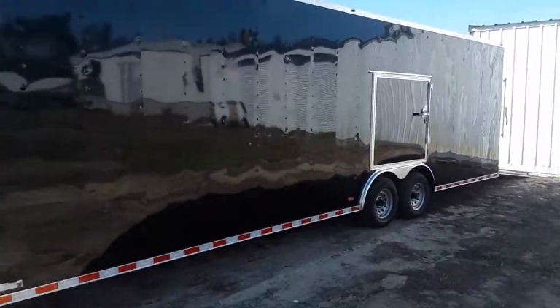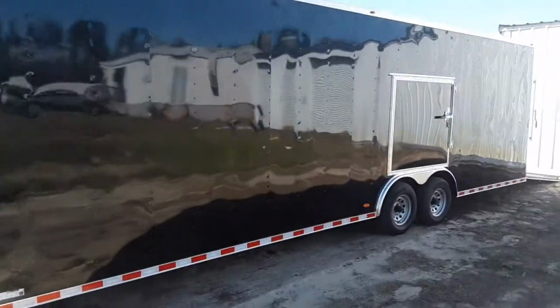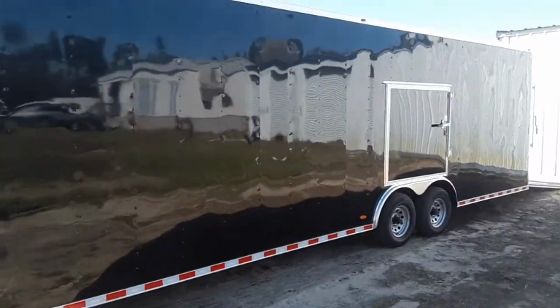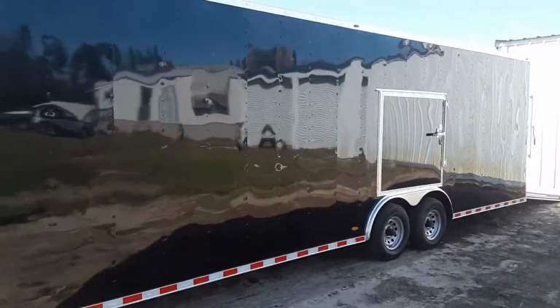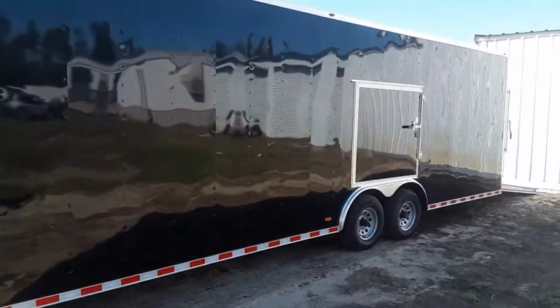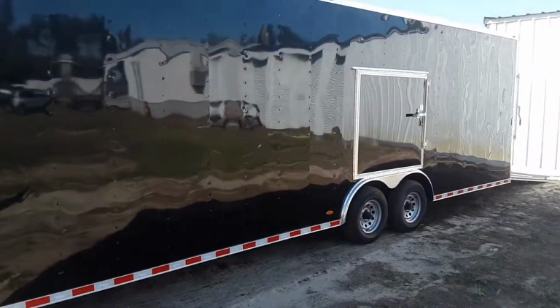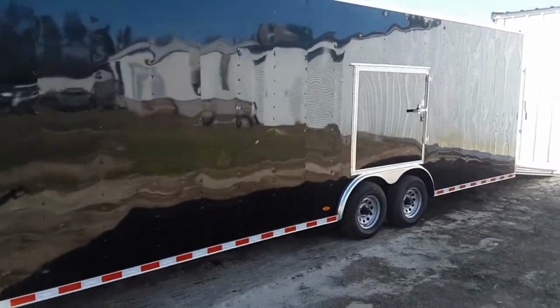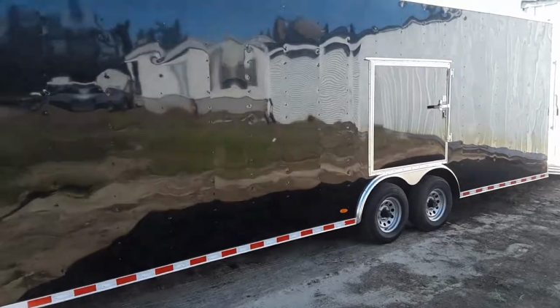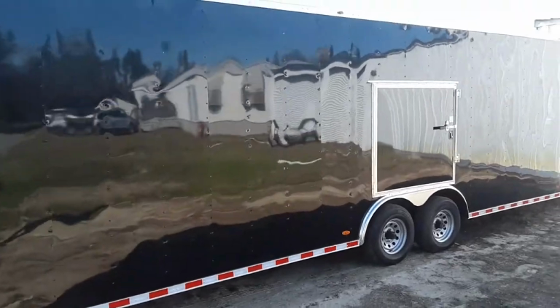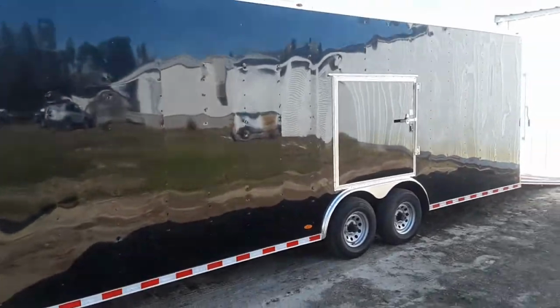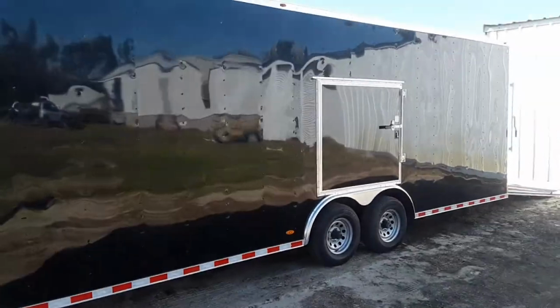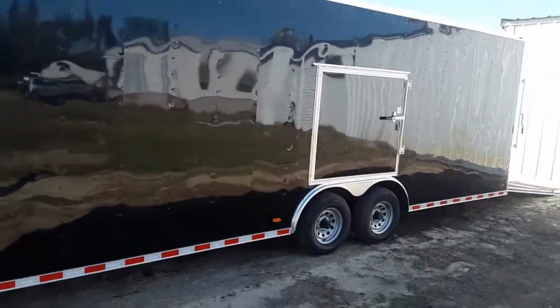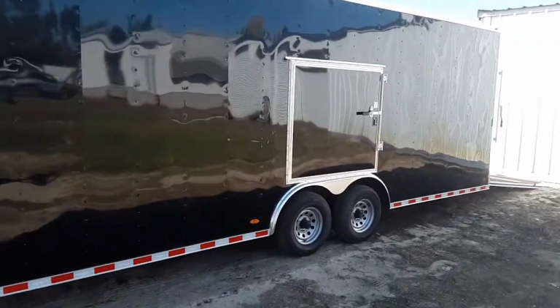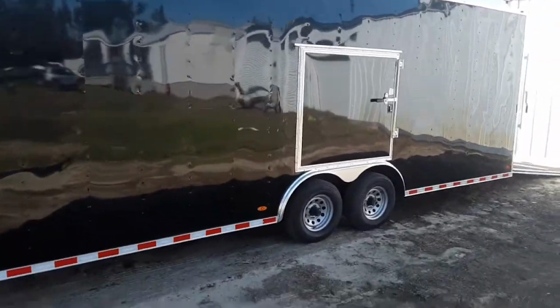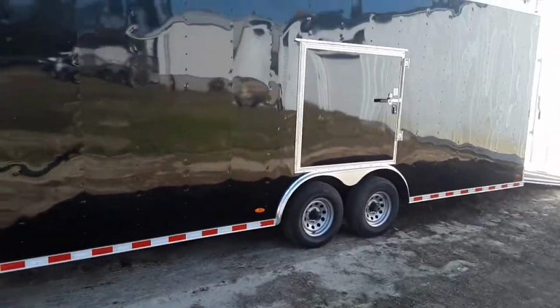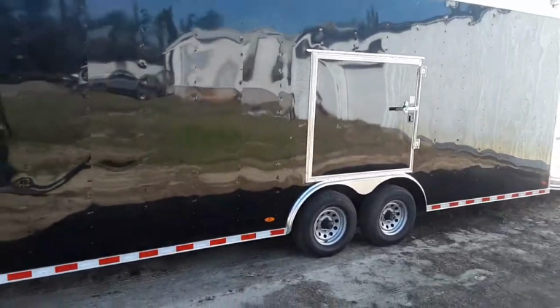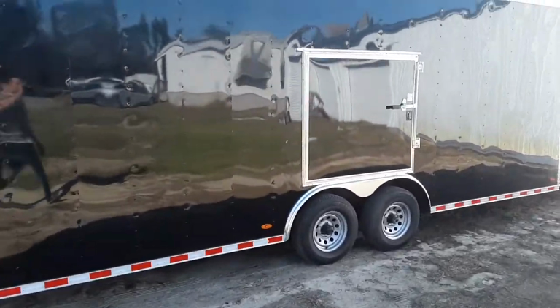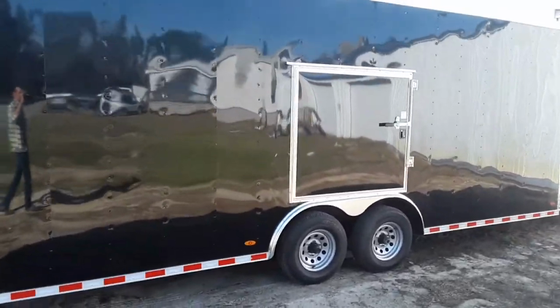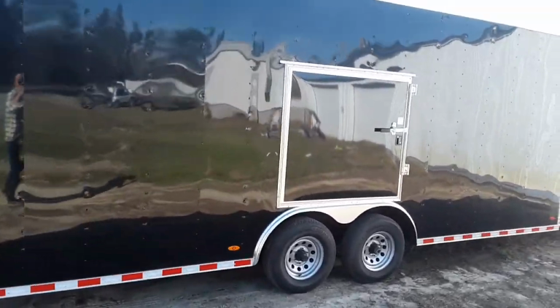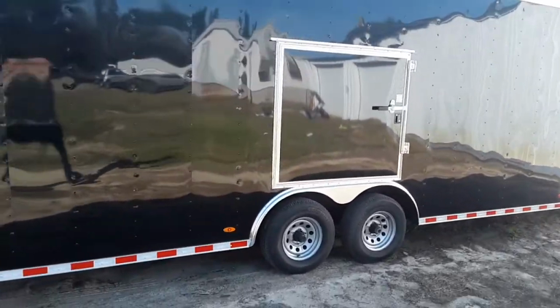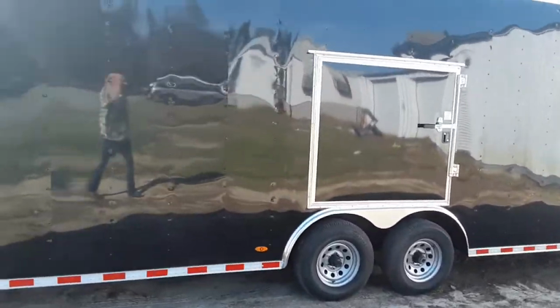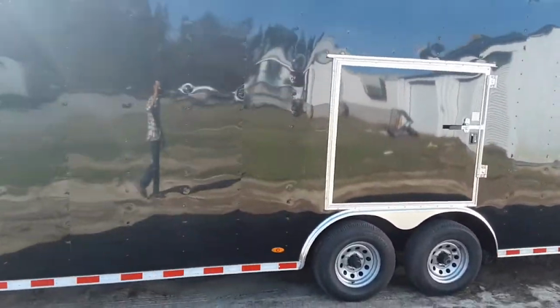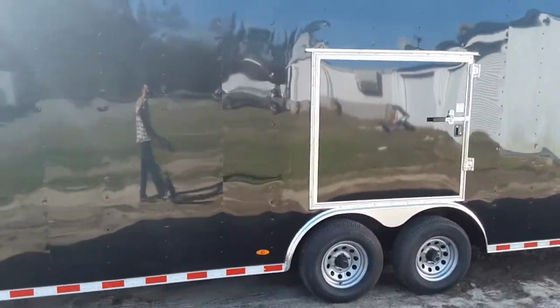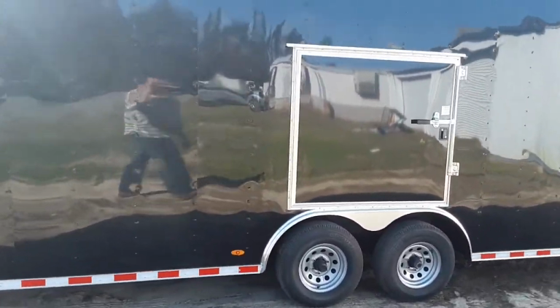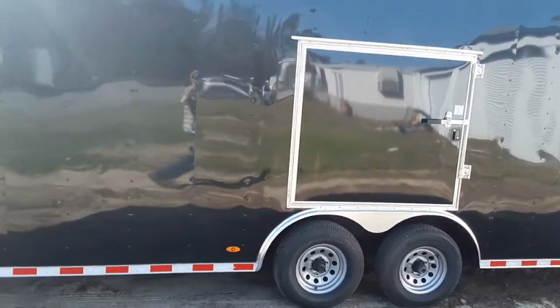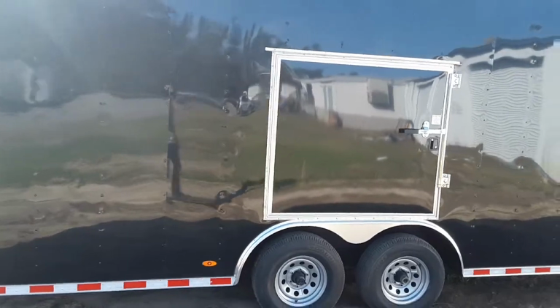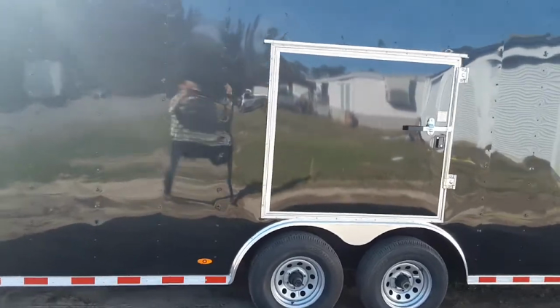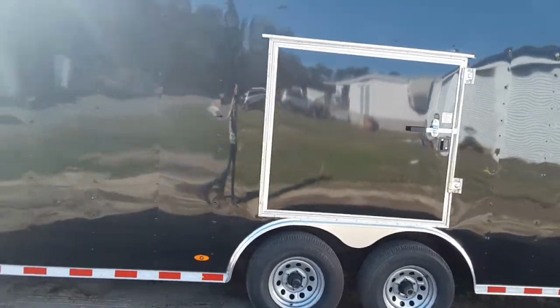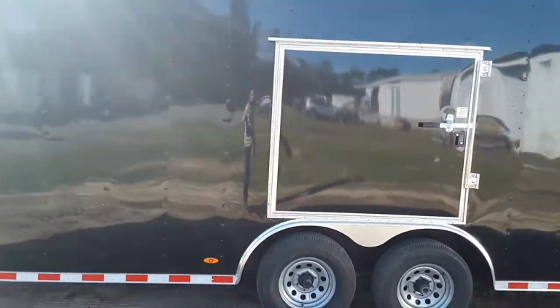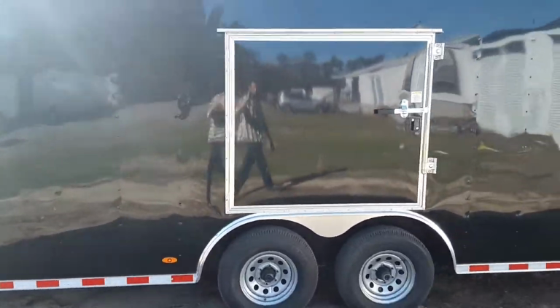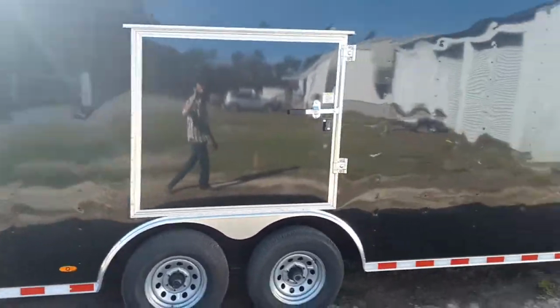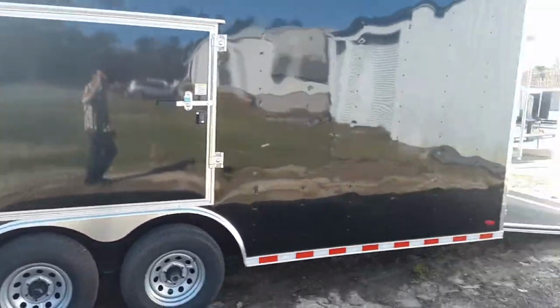All of our Race Ready Packages come standard with added height. We've got a 7'7 interior, escape door over to the driver's side, and 5,200 pound axles.